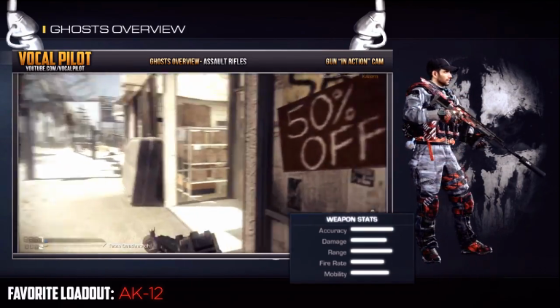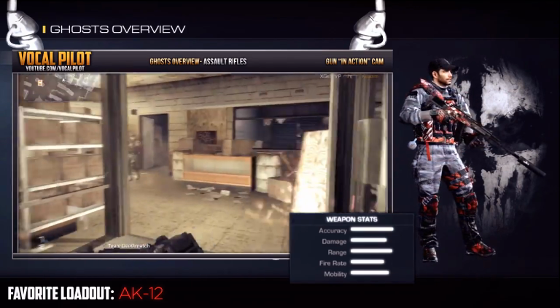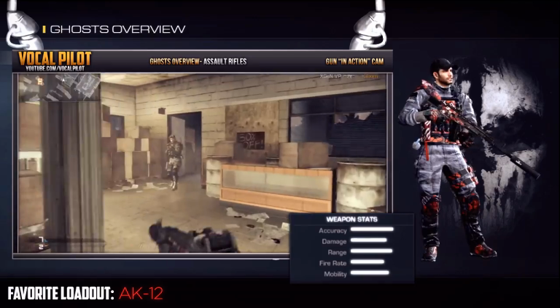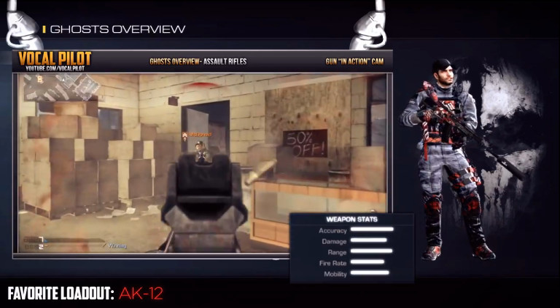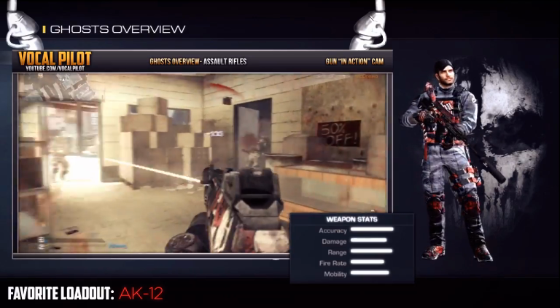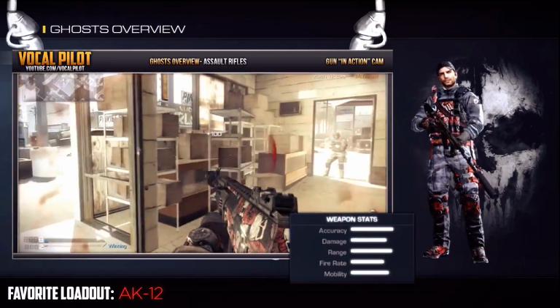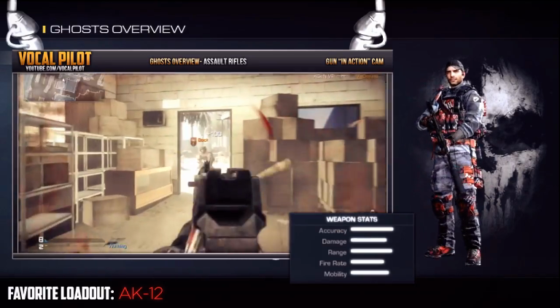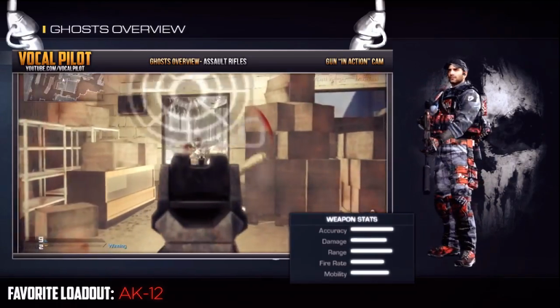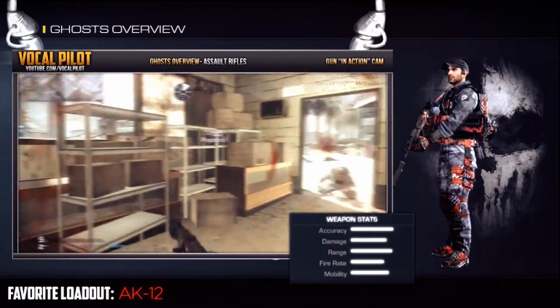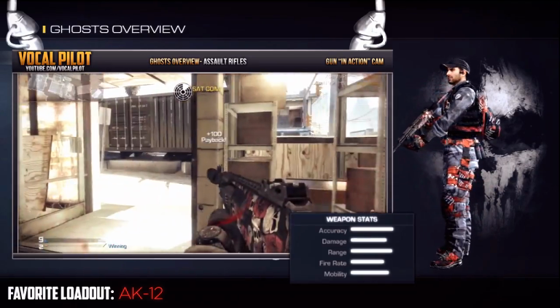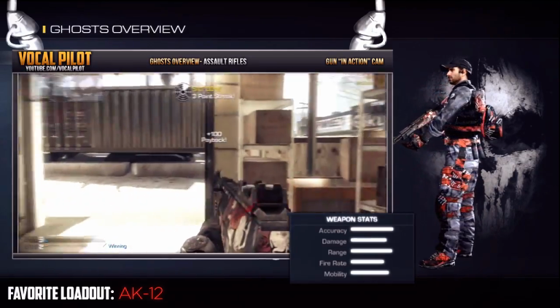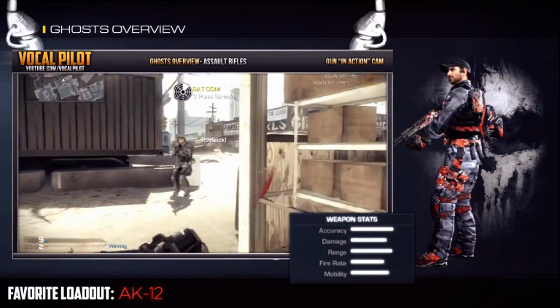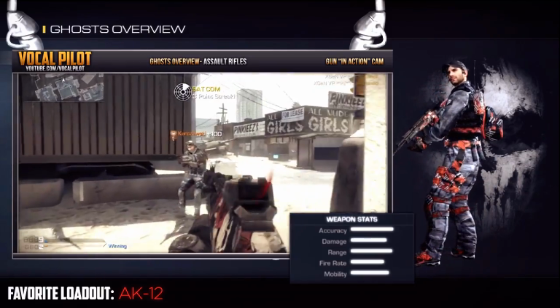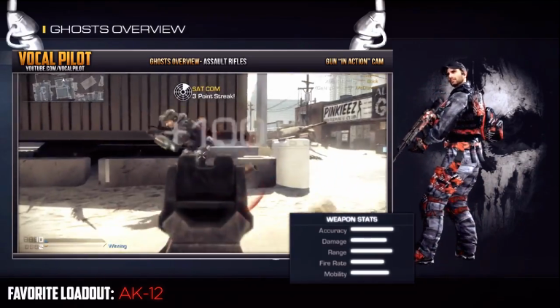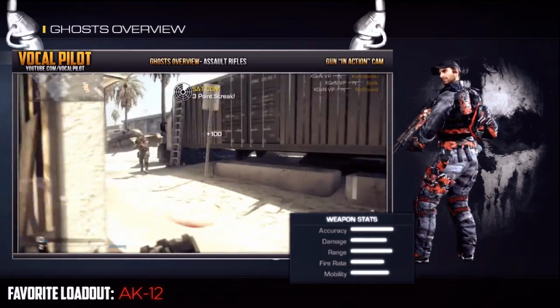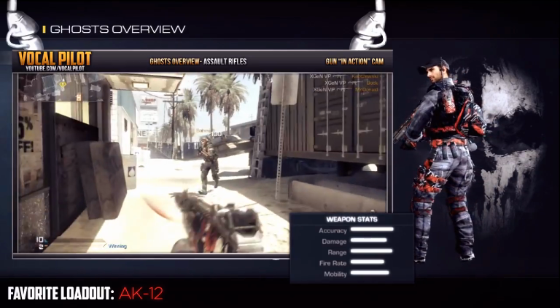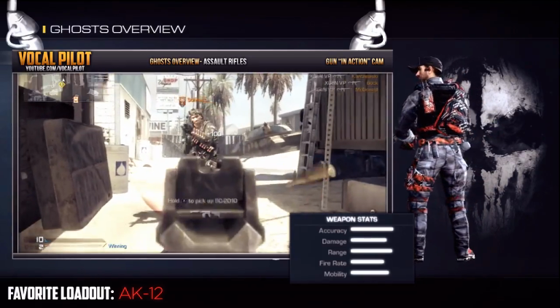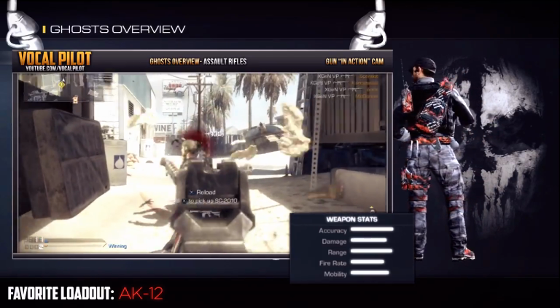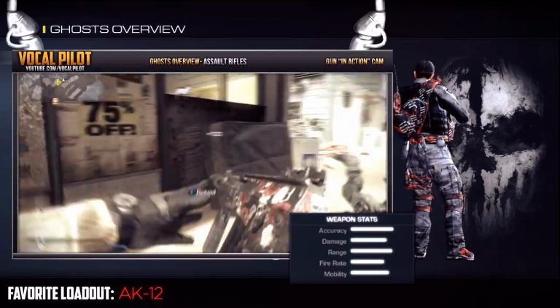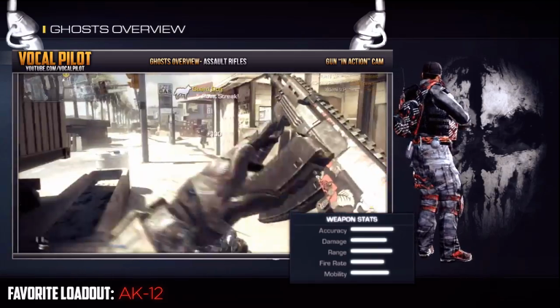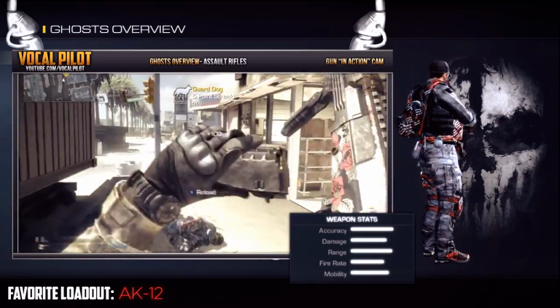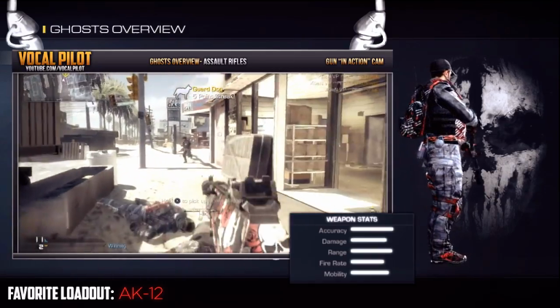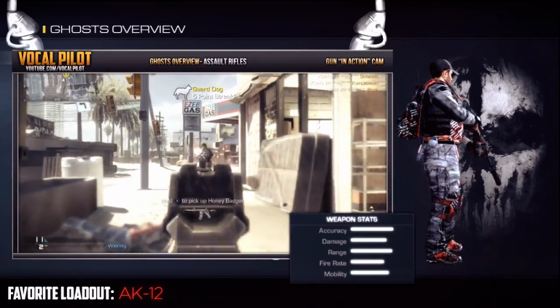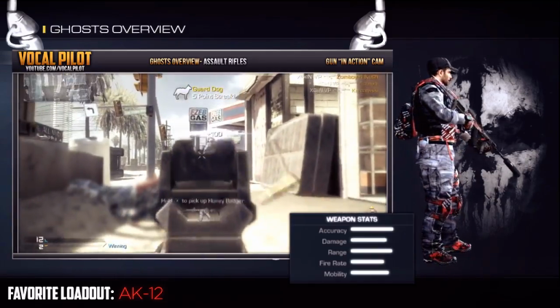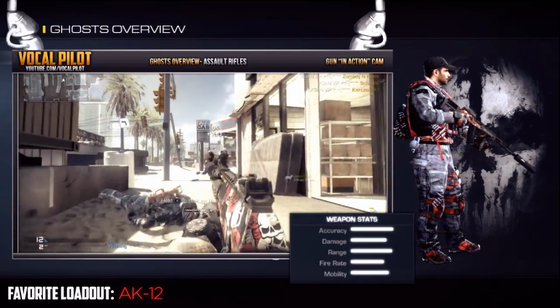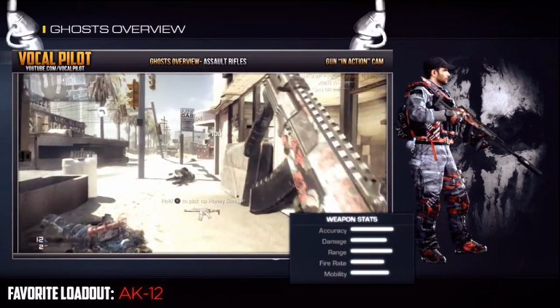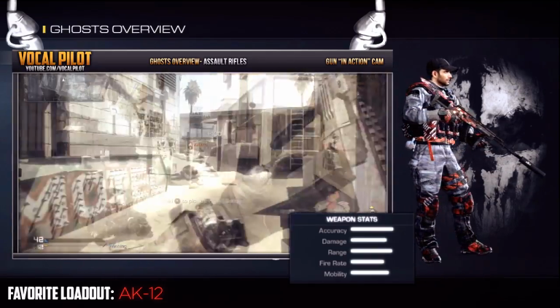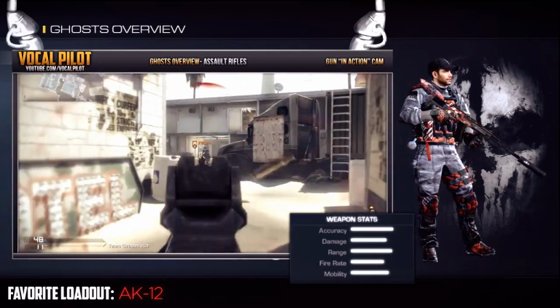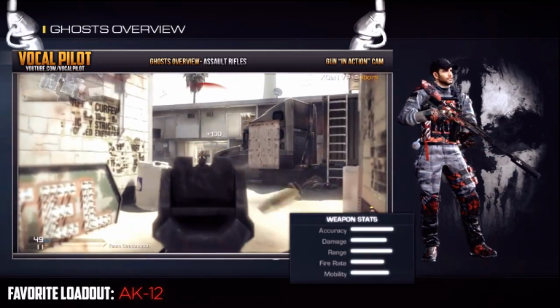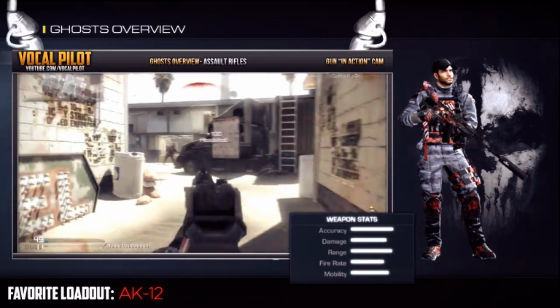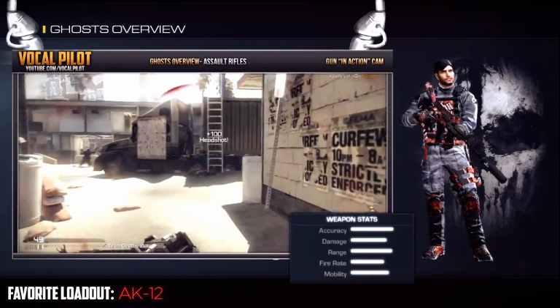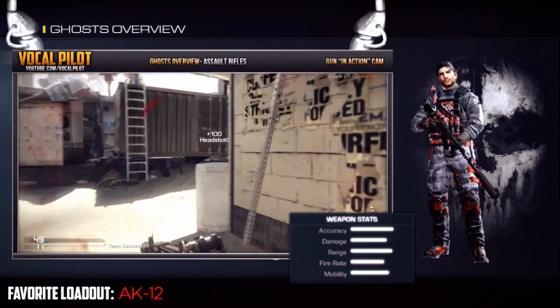Something to always keep in mind when setting your assault classes is that if the iron sights are sufficient to your liking, keep them that way. The performance attachments can heavily outweigh a sight attachment if you don't mind the irons.